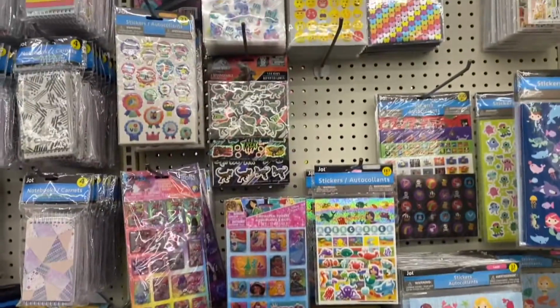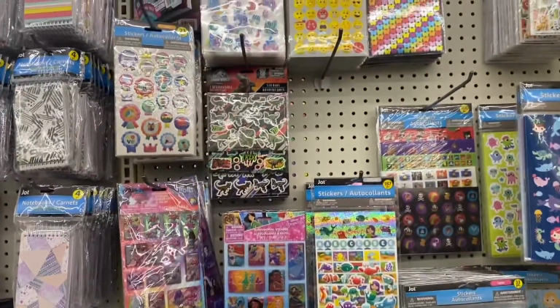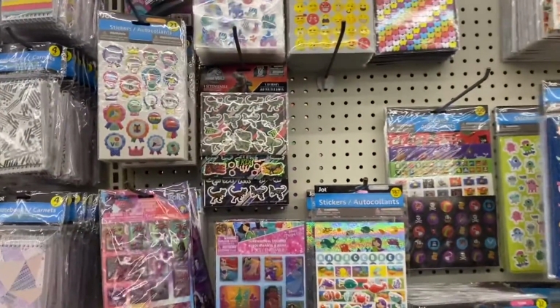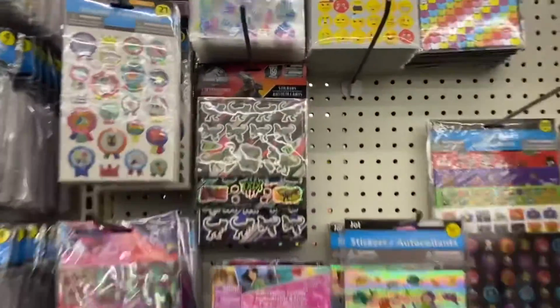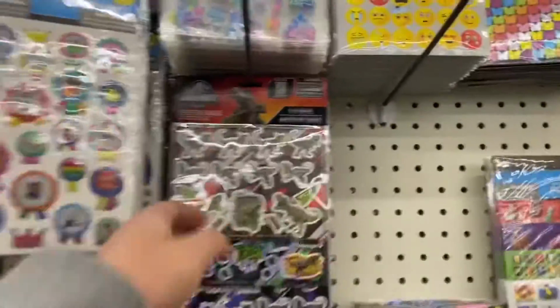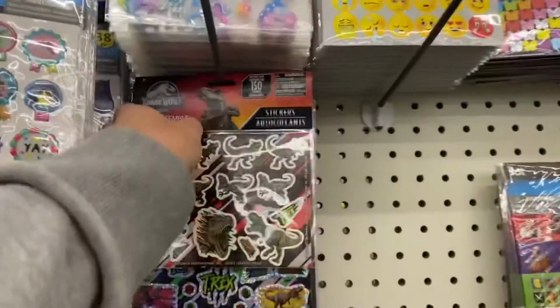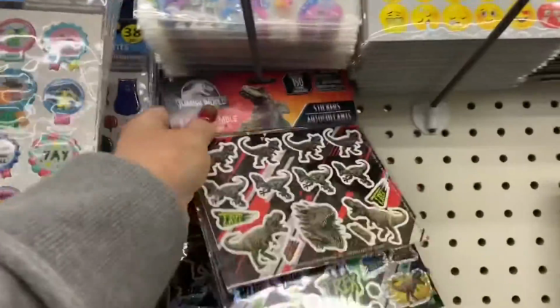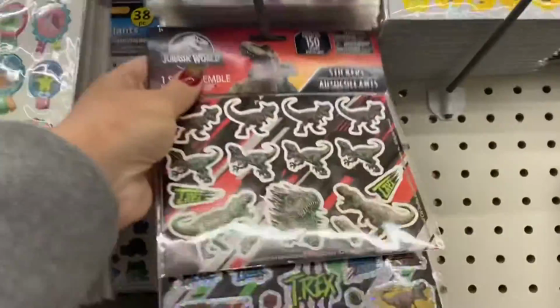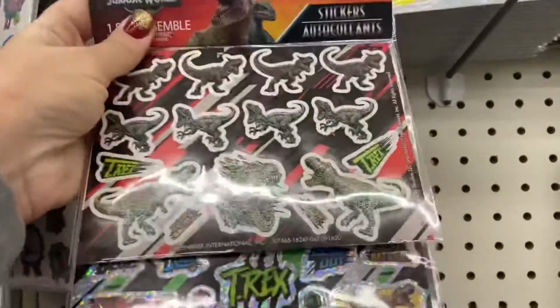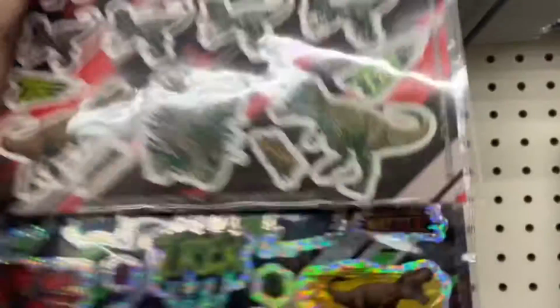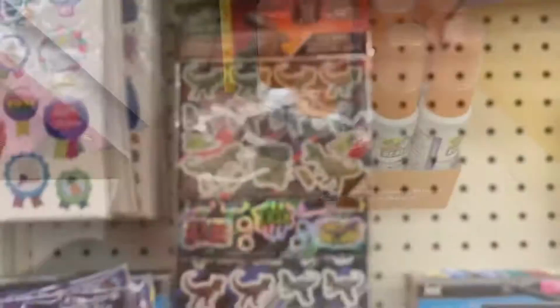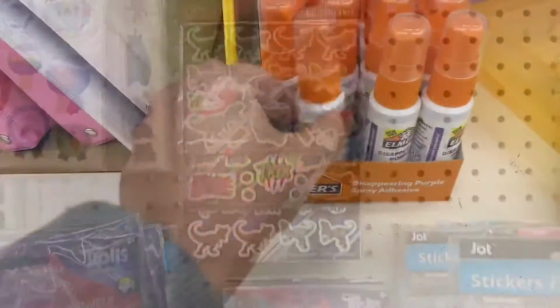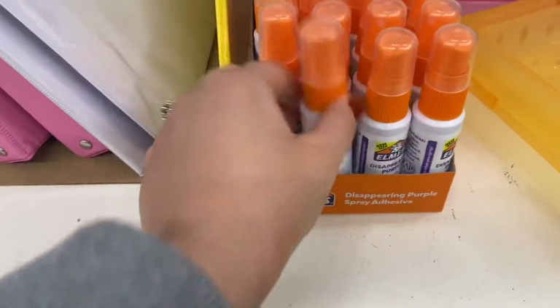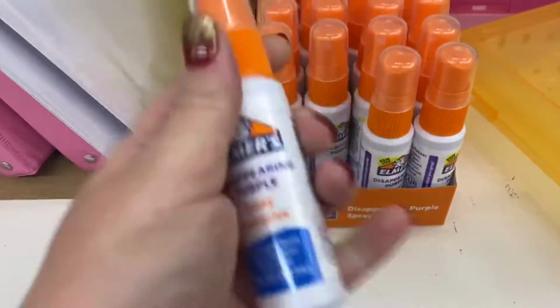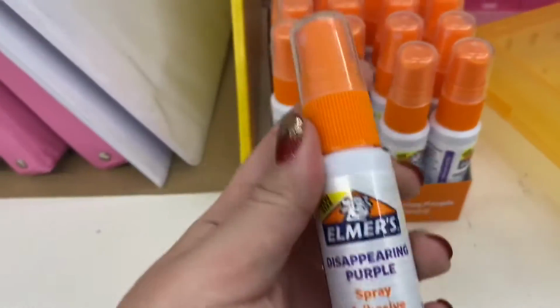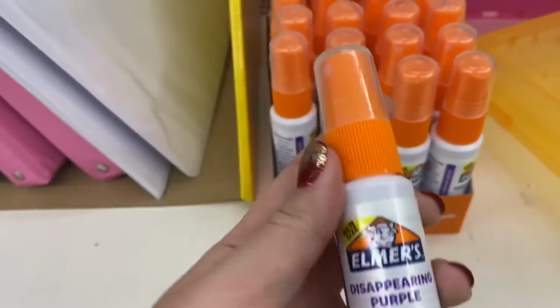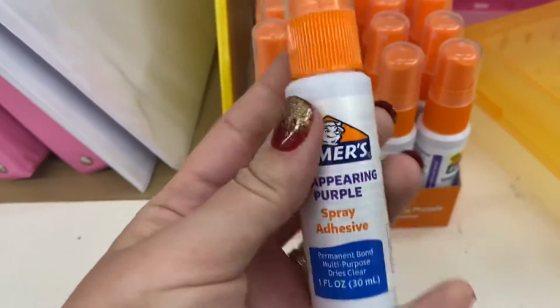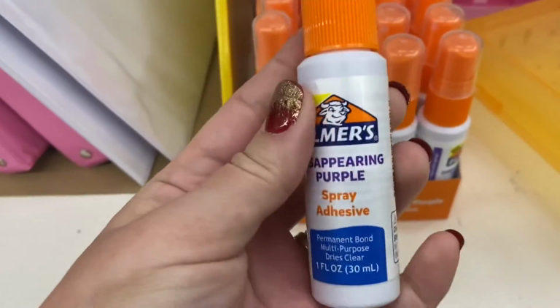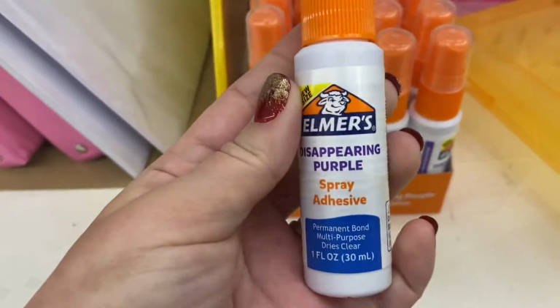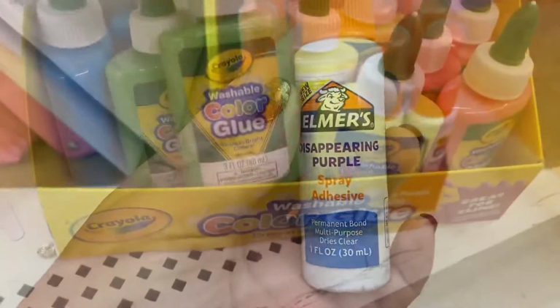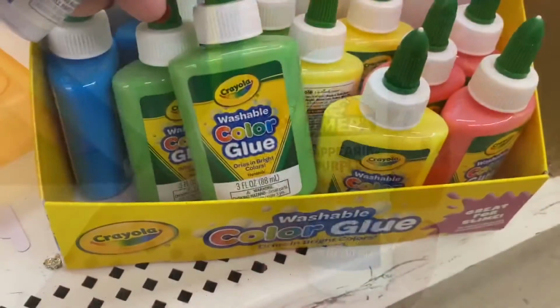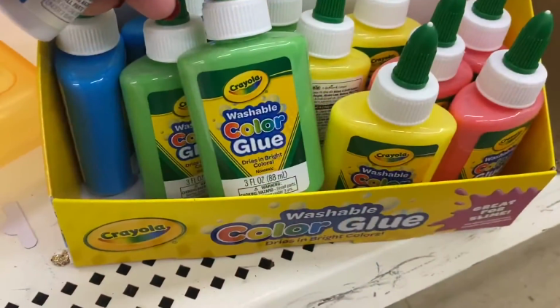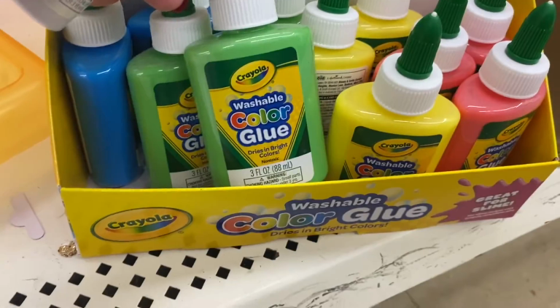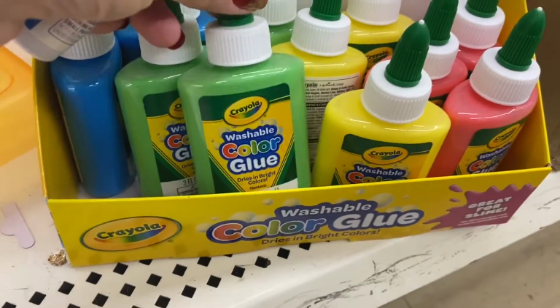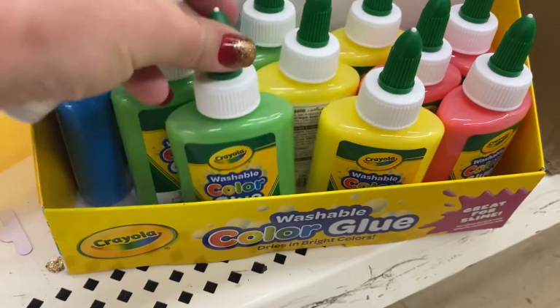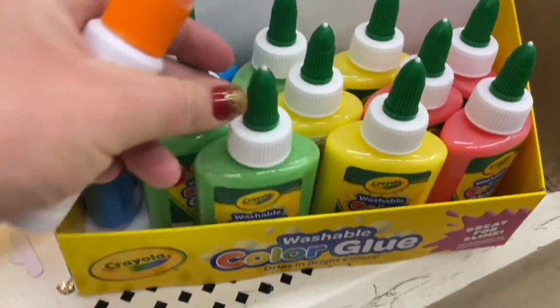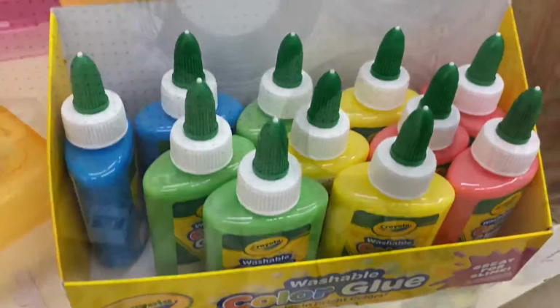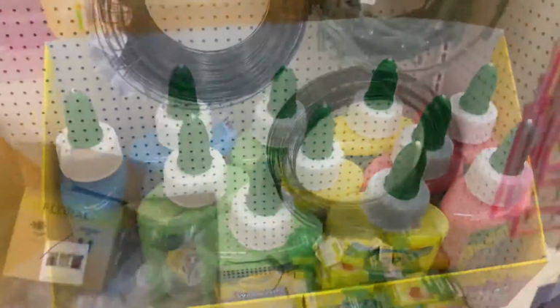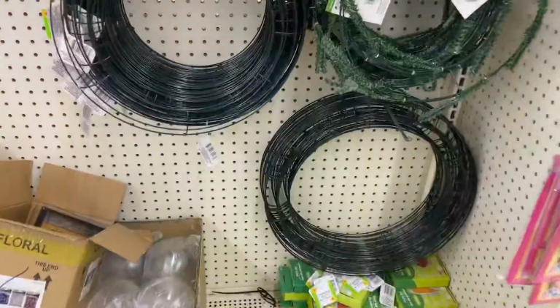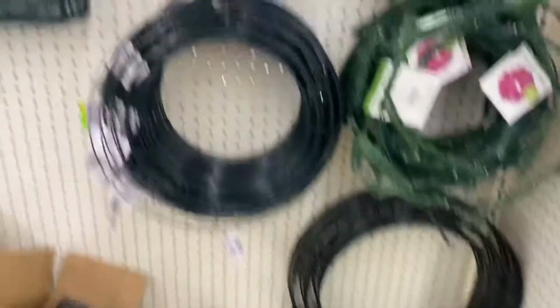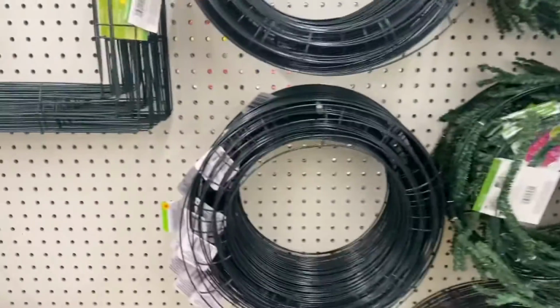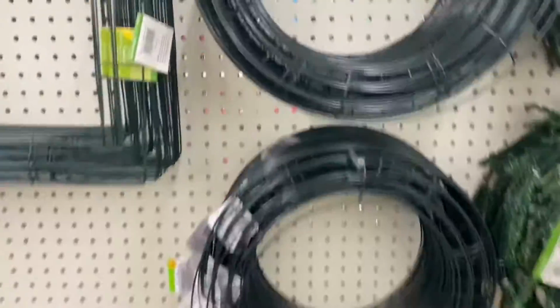I did pick up the Jurassic Park sticker pack for my son — he is obsessed with dinosaurs. I've never noticed all of these Crayola glues before either, so those were pretty cool.